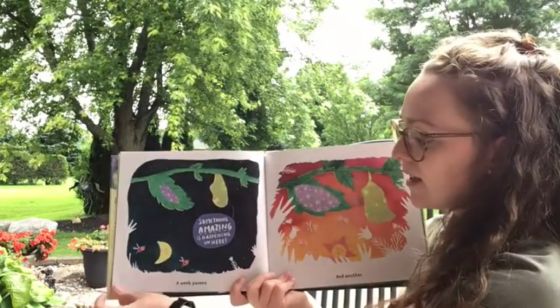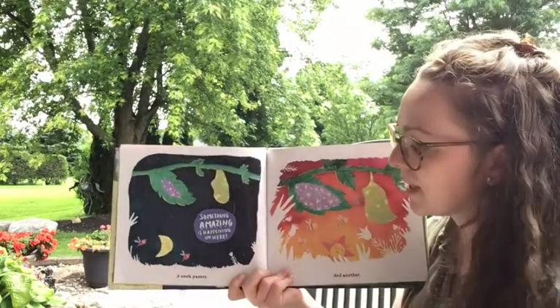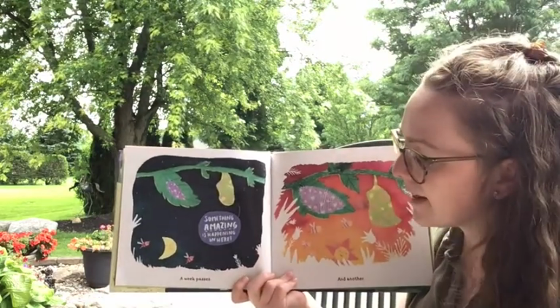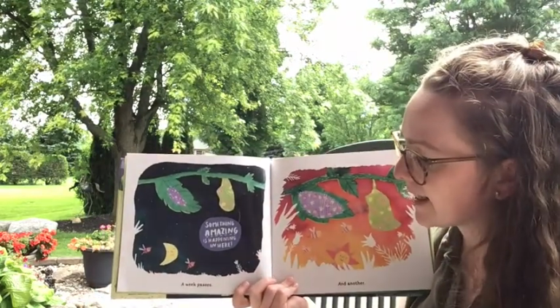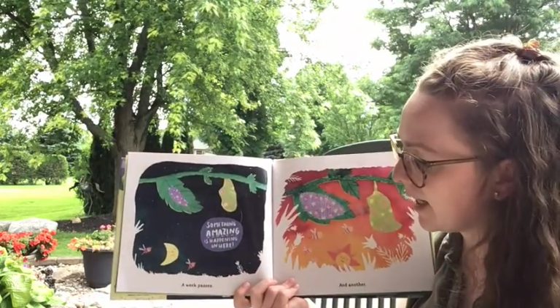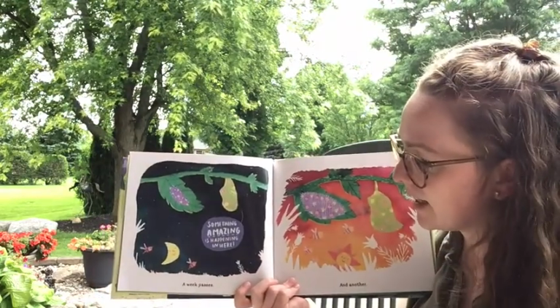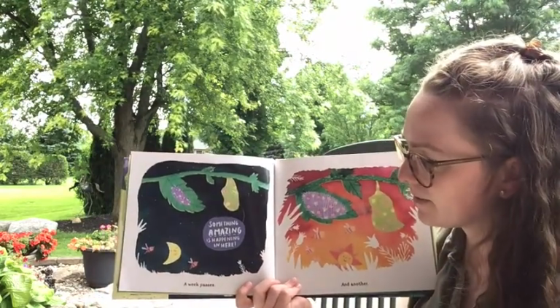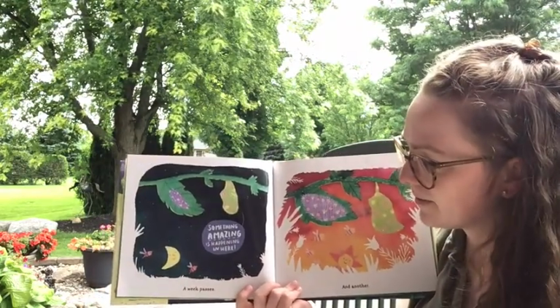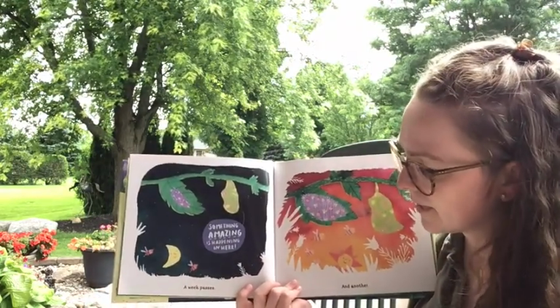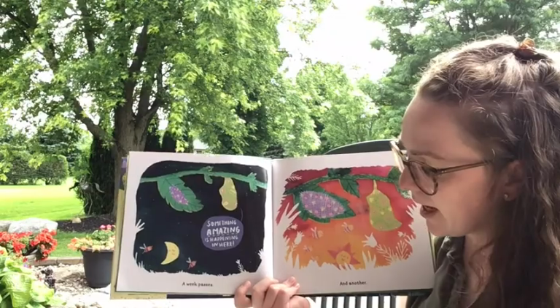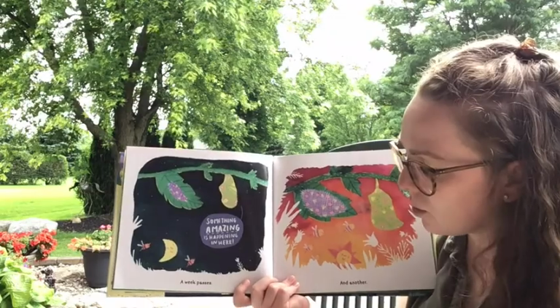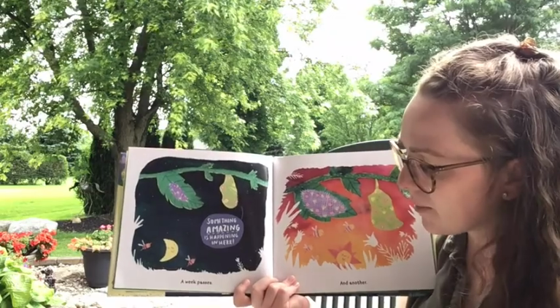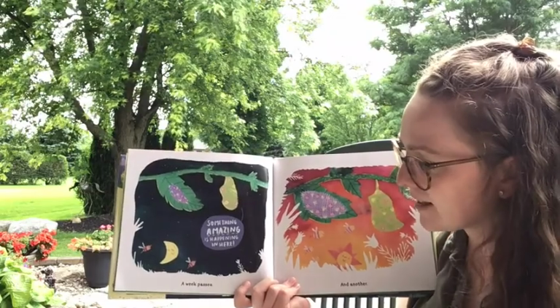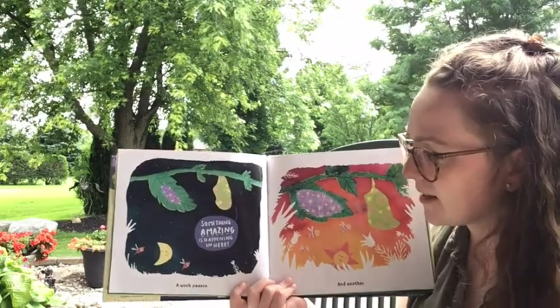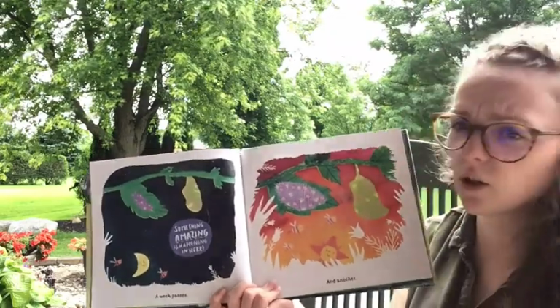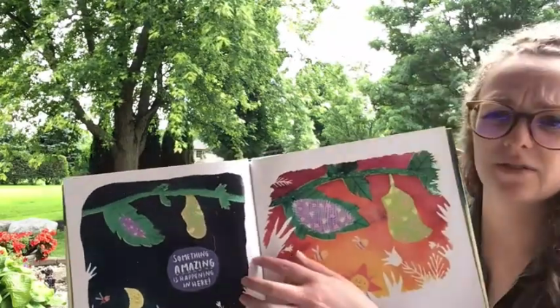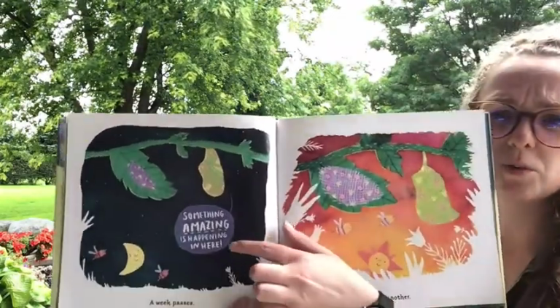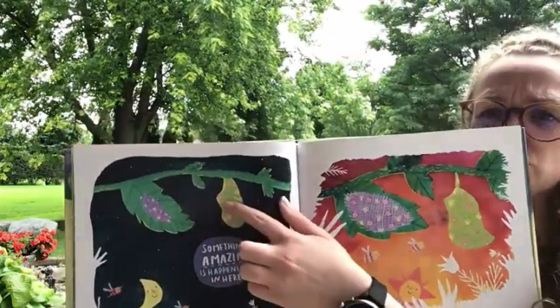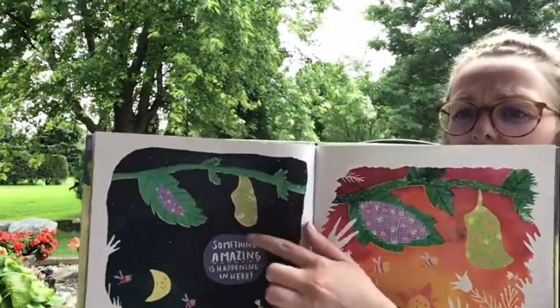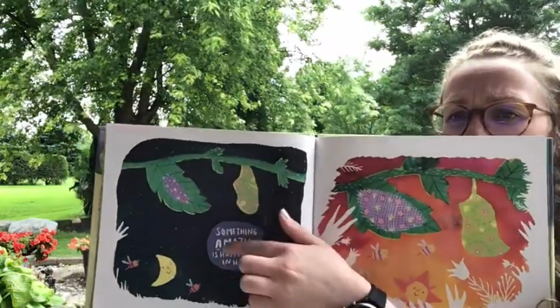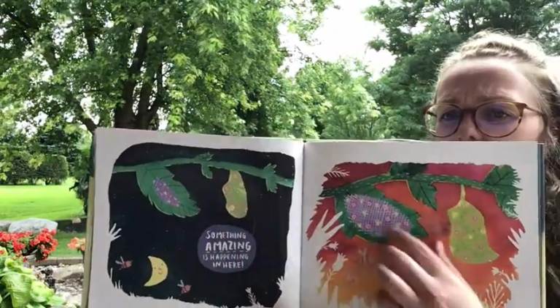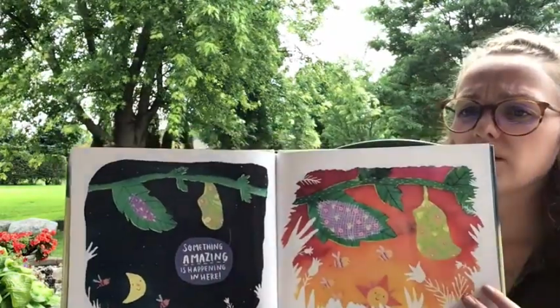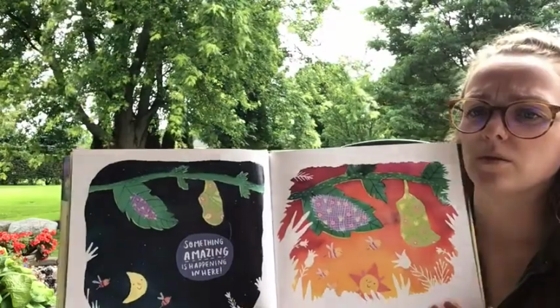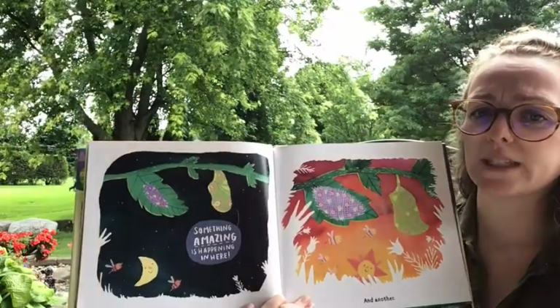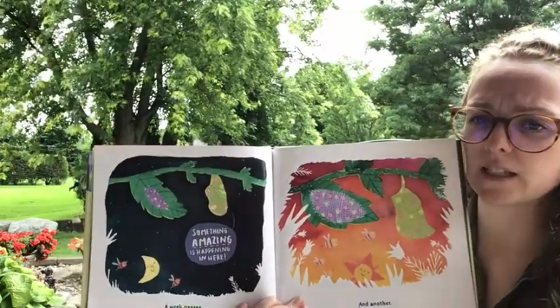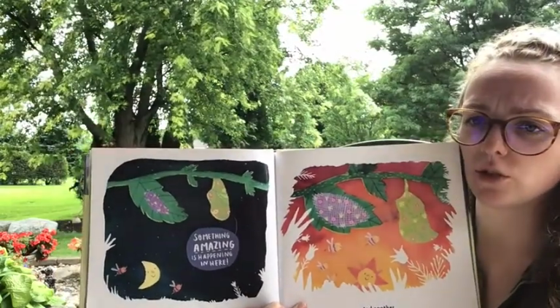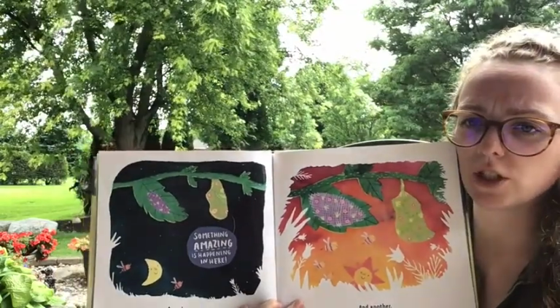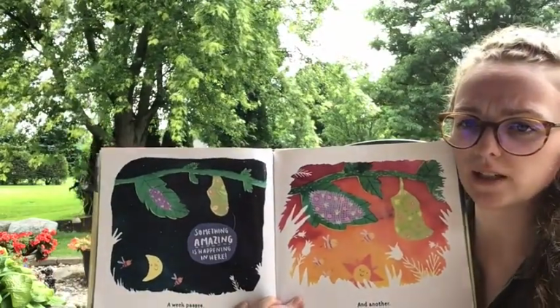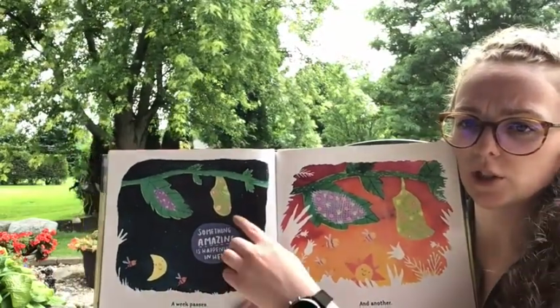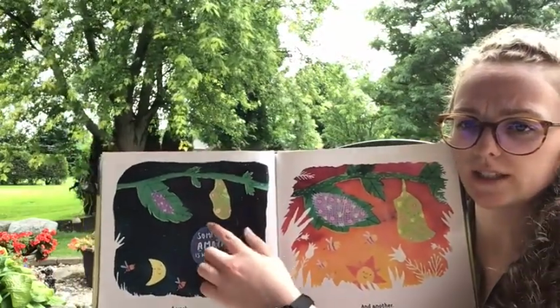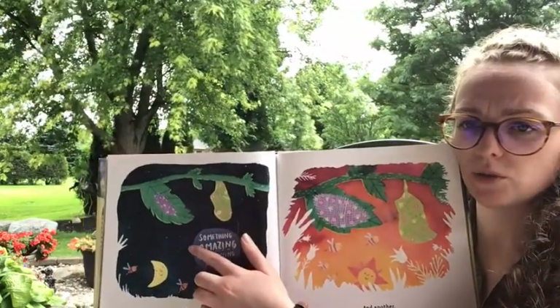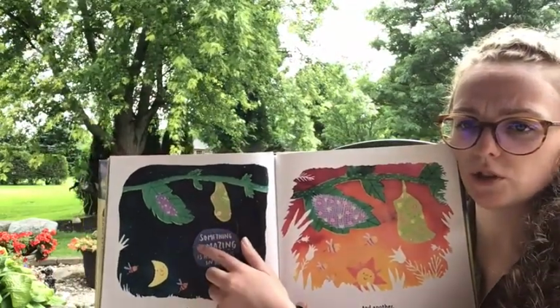'Something amazing is happening in here. A week passes.' Do you notice the difference between our two? Chrysalises and cocoons — can you guess which one's a chrysalis and which one's a cocoon?